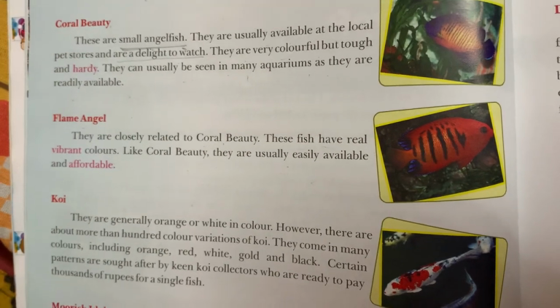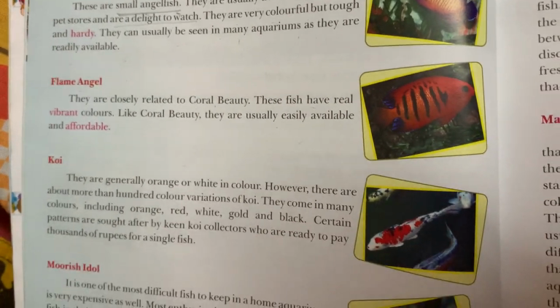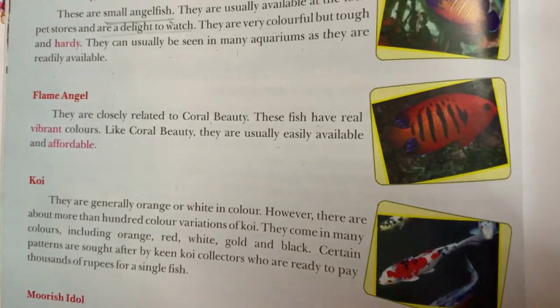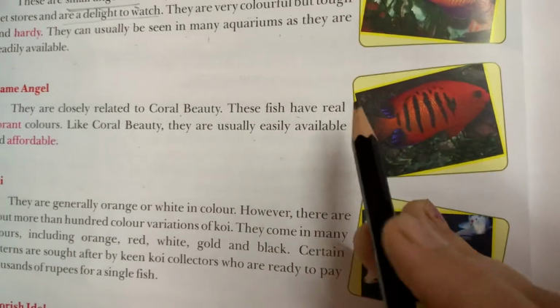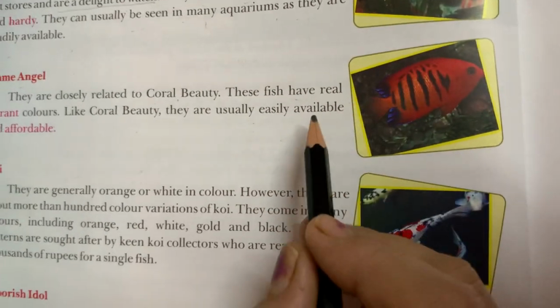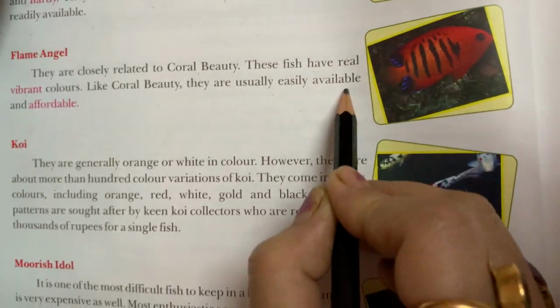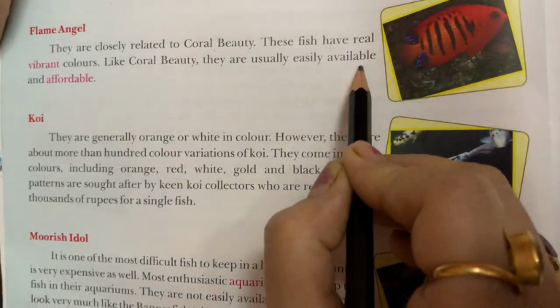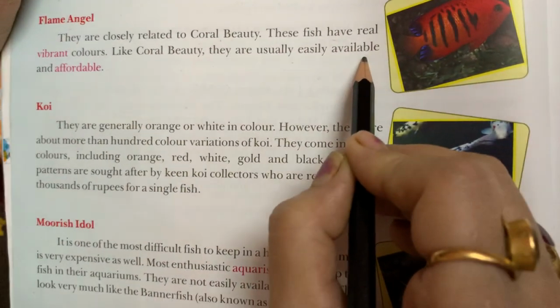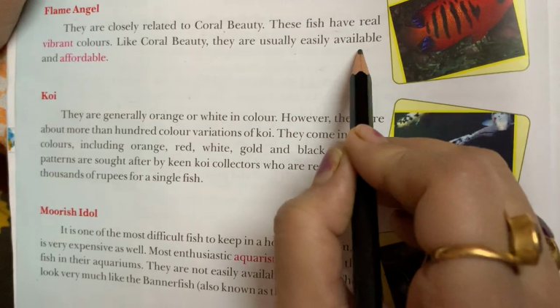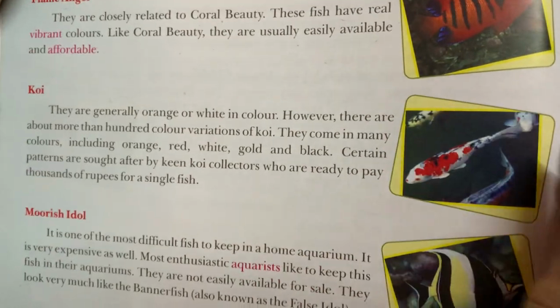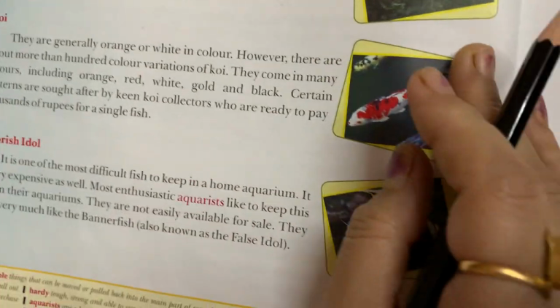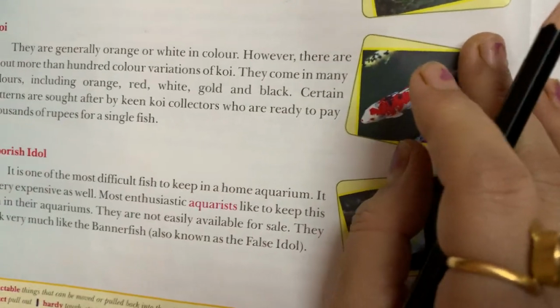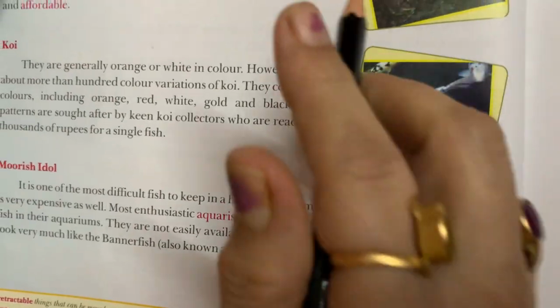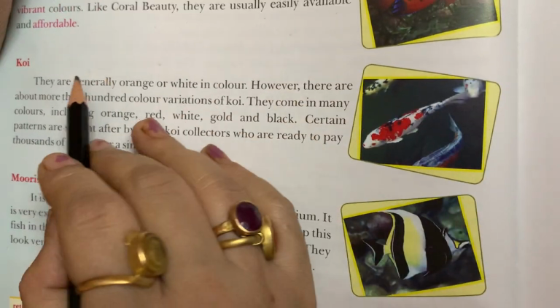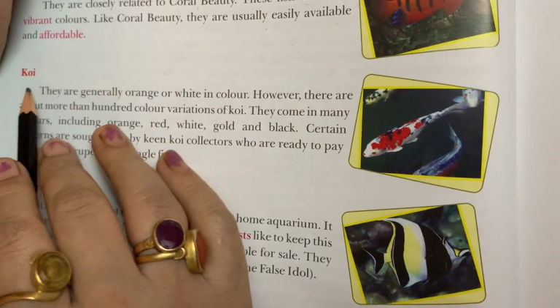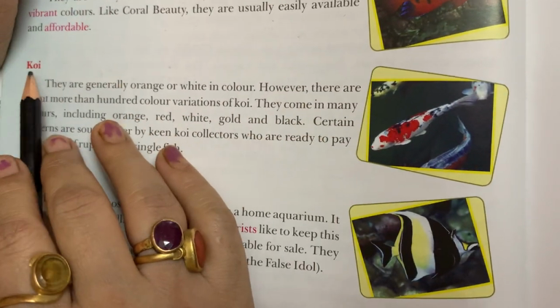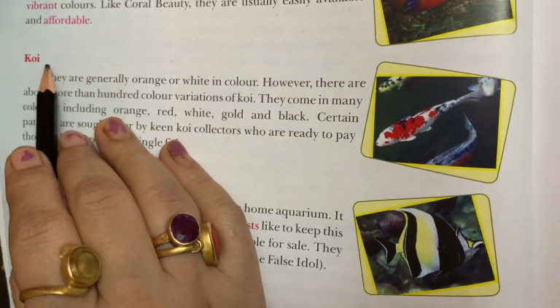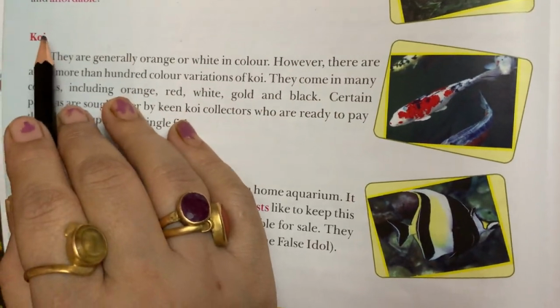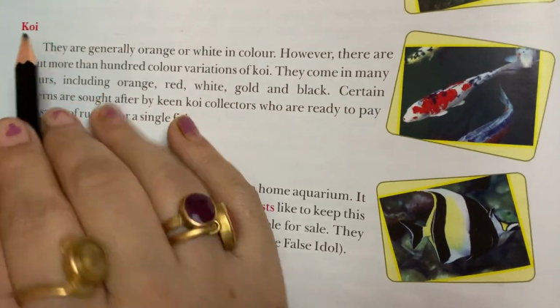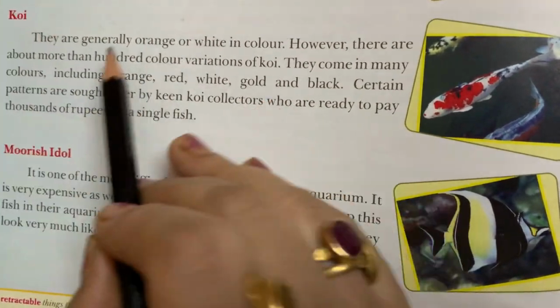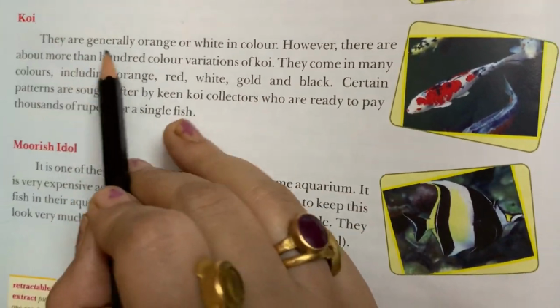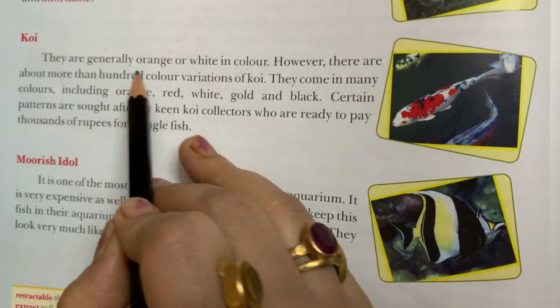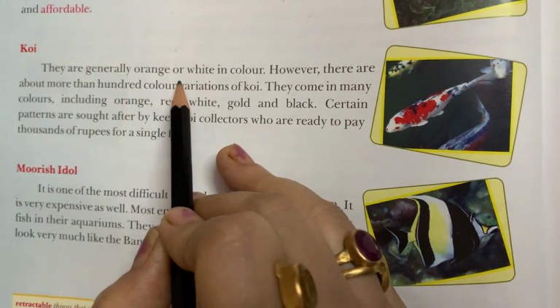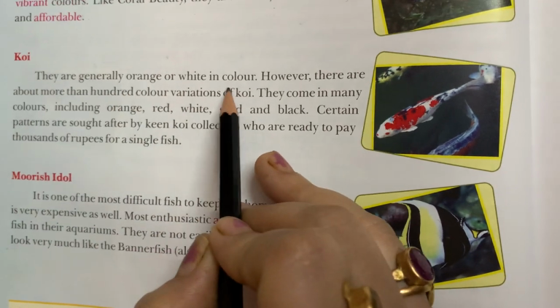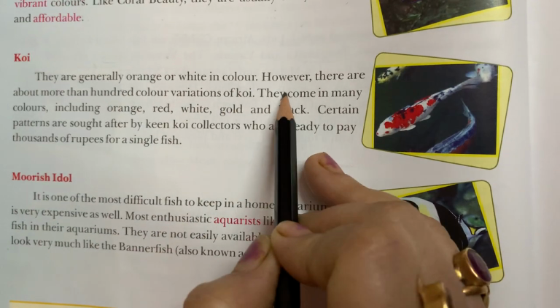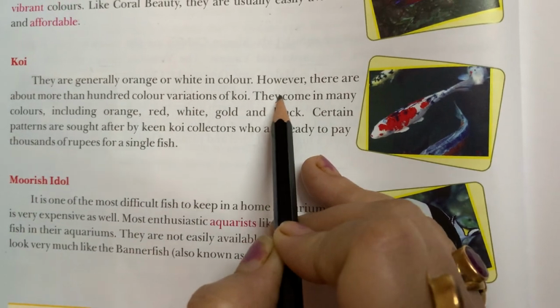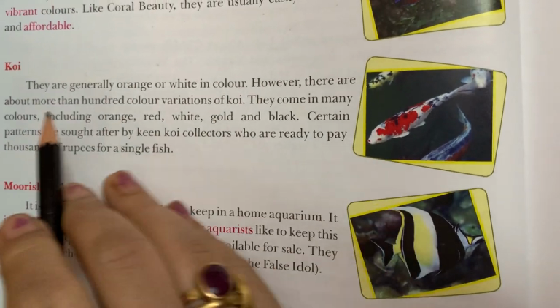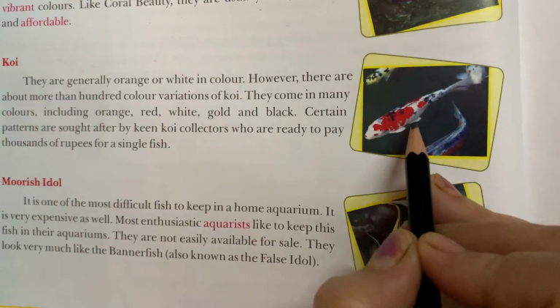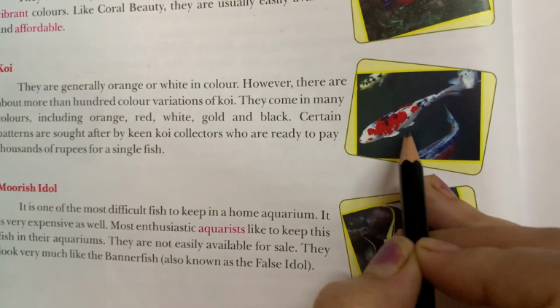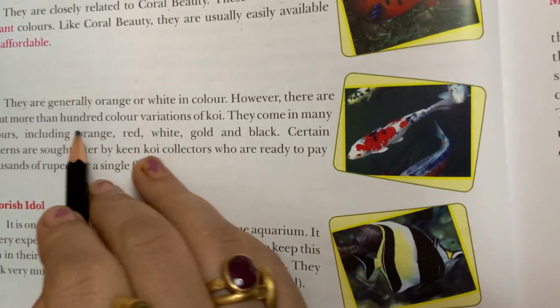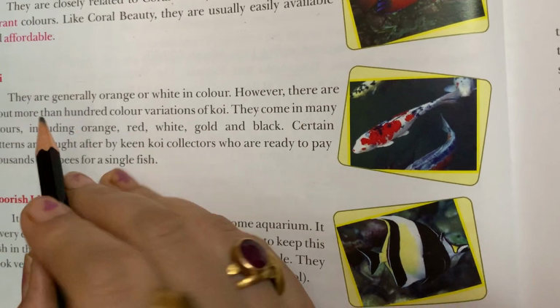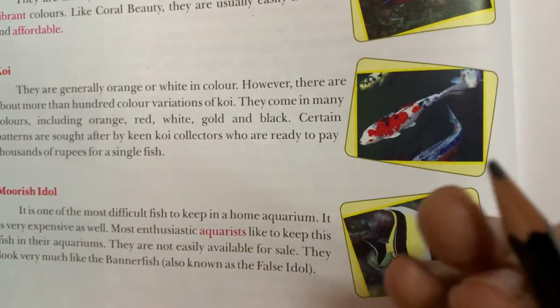Coral beauty is available and affordable — it is not very expensive. Koi fish is generally orange and white in color, with both white and orange being its primary colors.